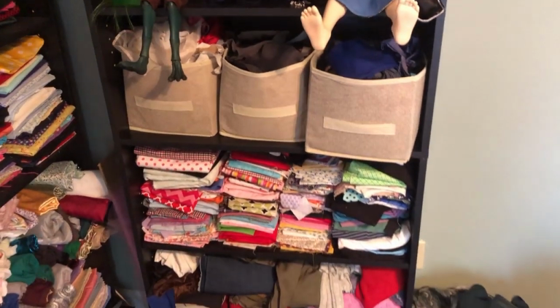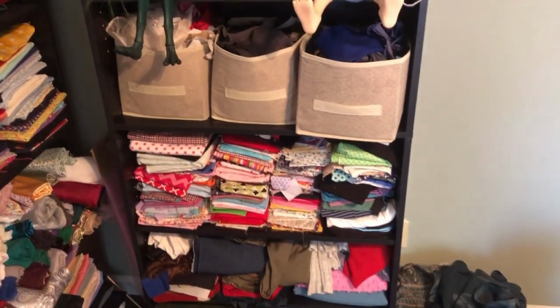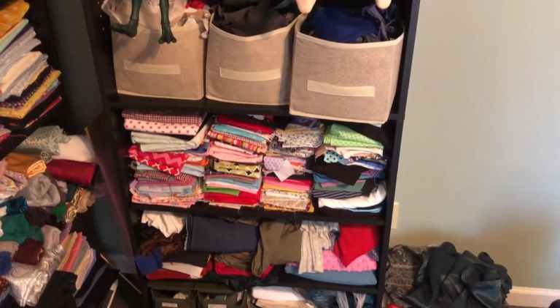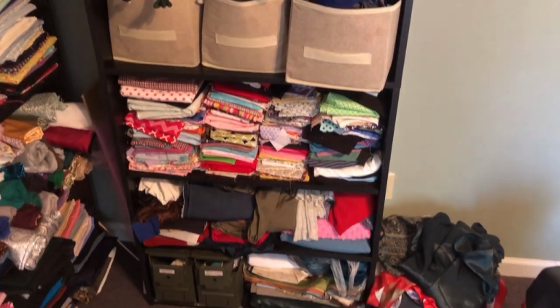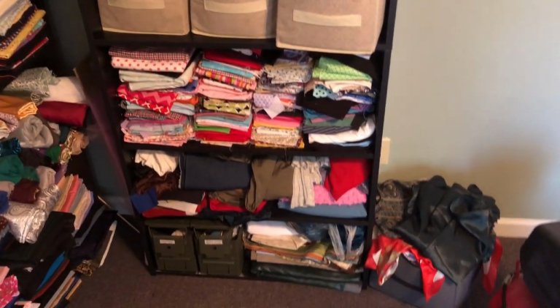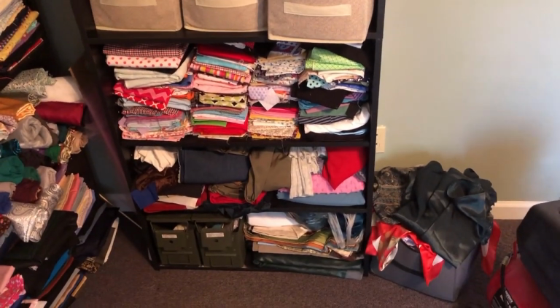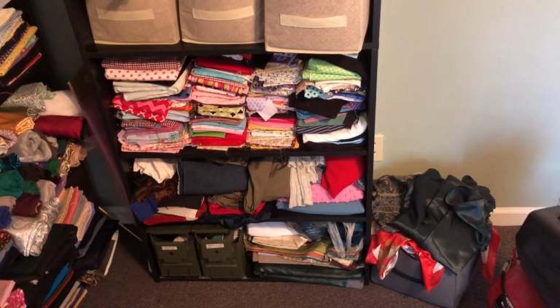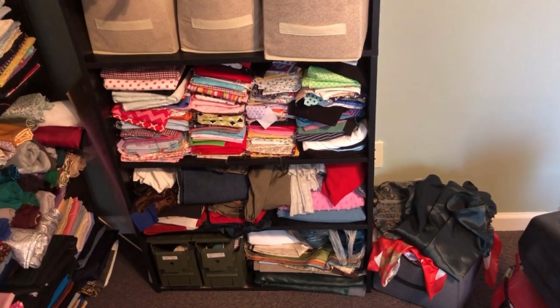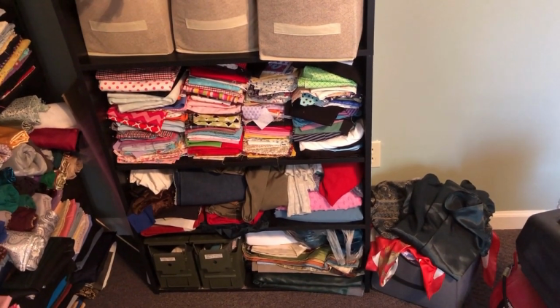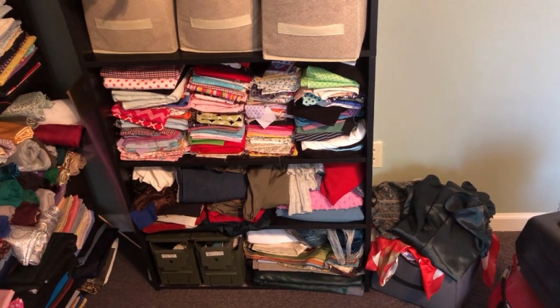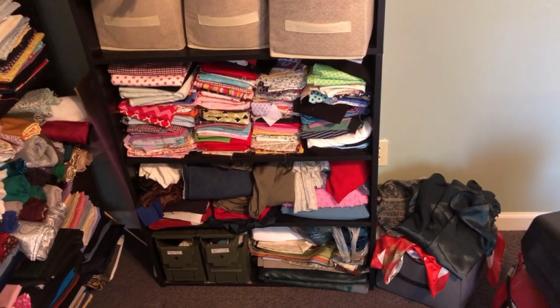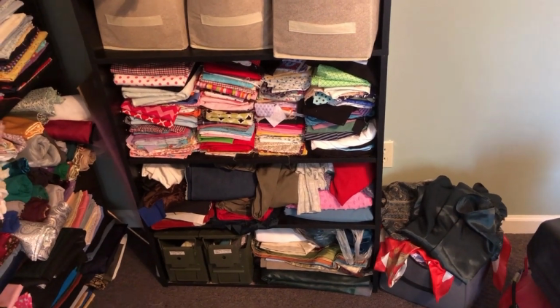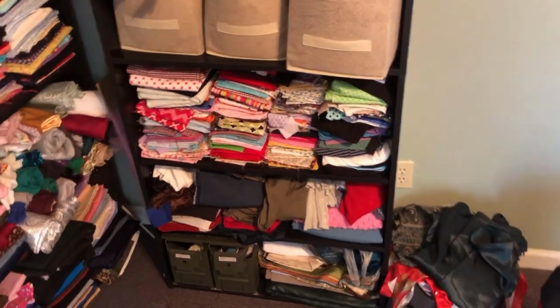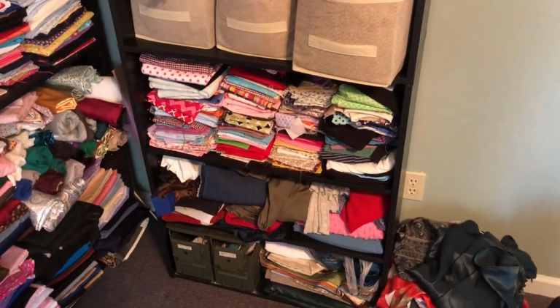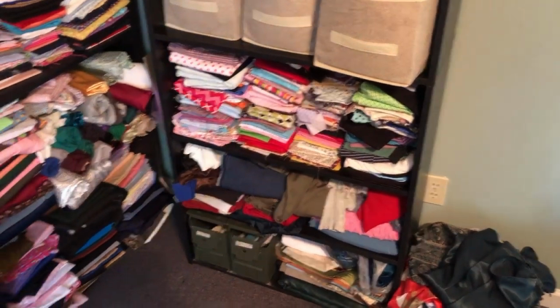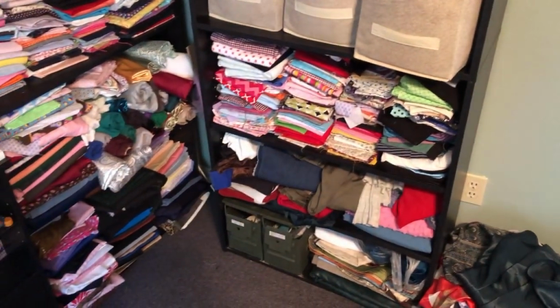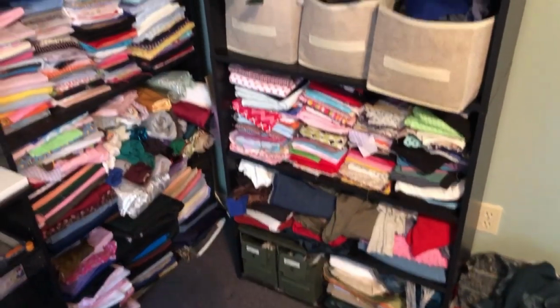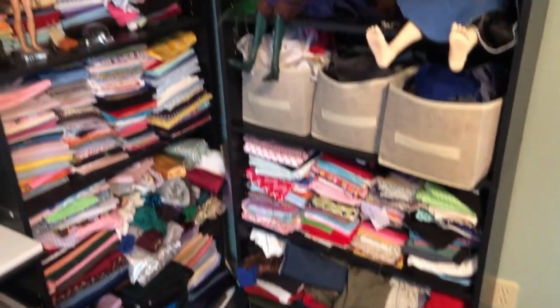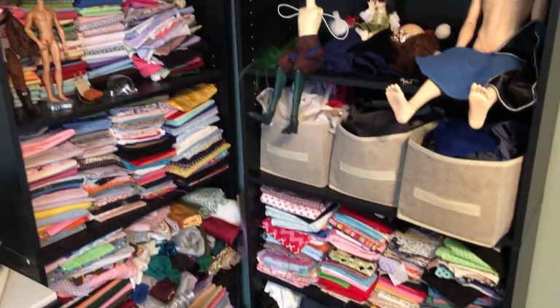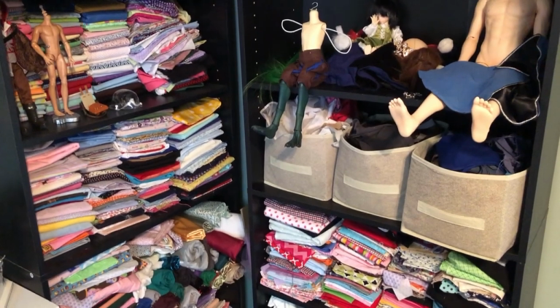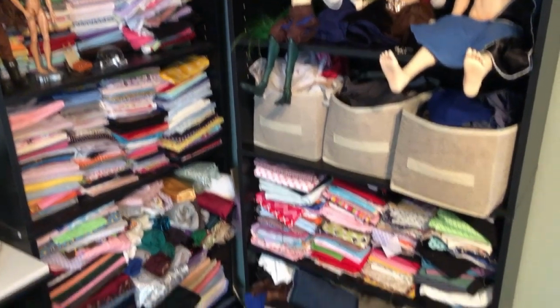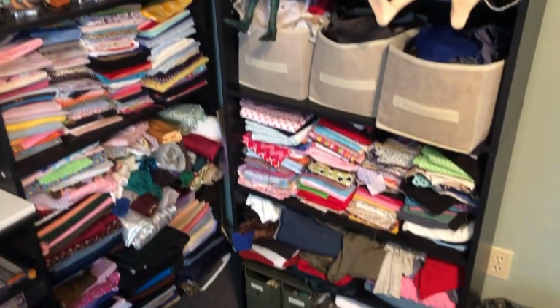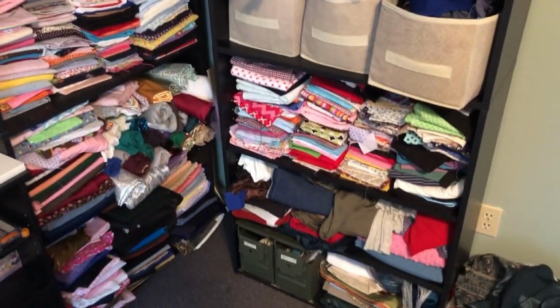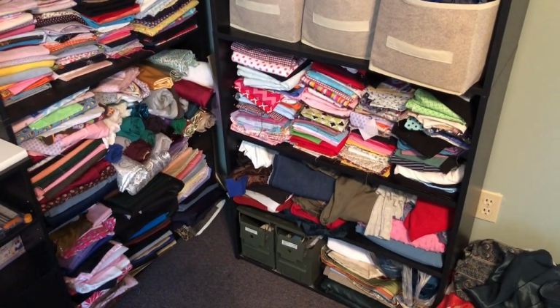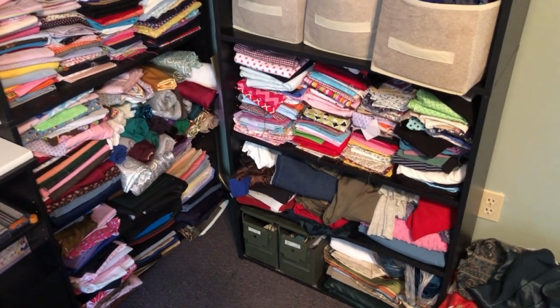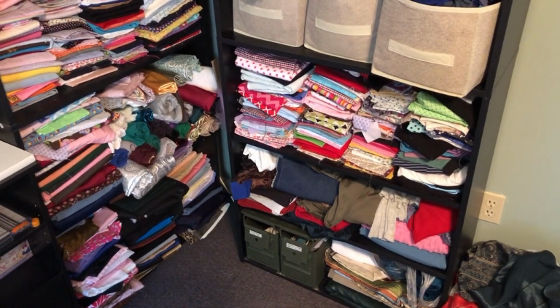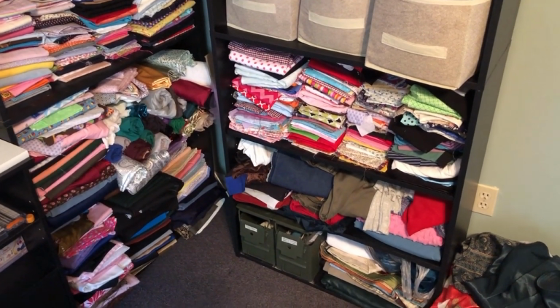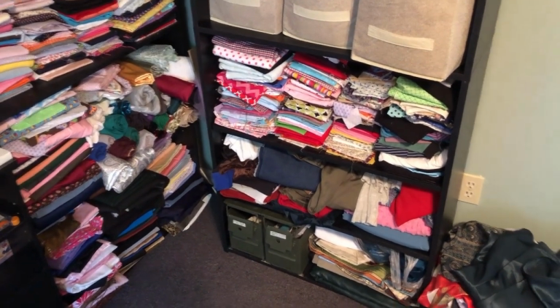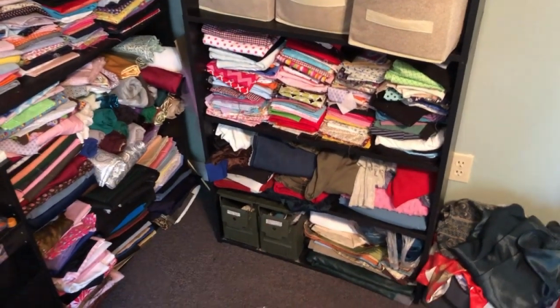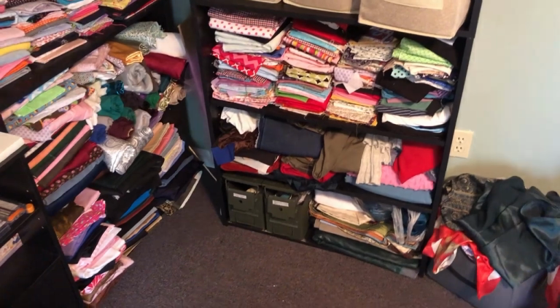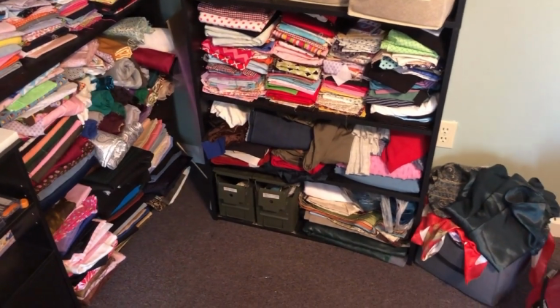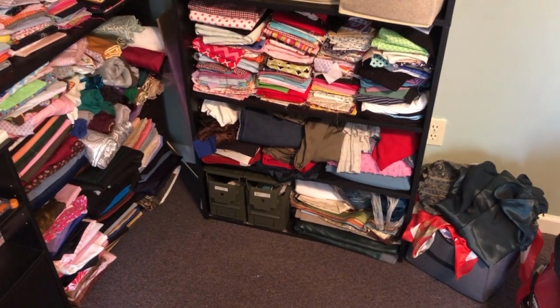I'm also going to pull some of this fabric because I have a lot of fabric here that I'm not going to use anytime soon. I think I need to clean off the shelves, put a bunch in storage, consolidate to what I think I'm going to use right away, and put the rest into boxes to store.